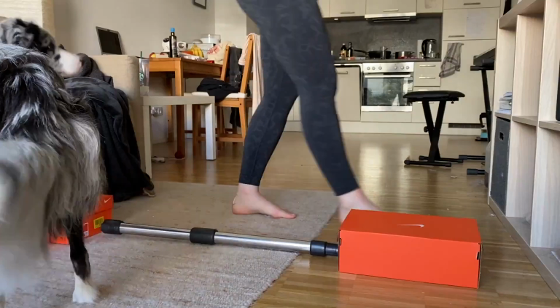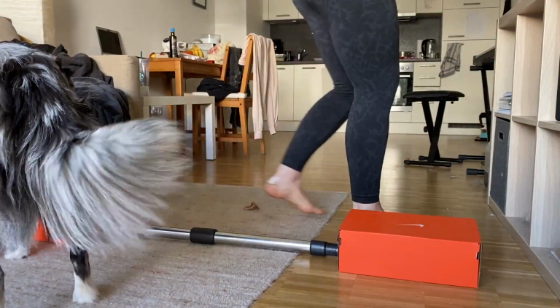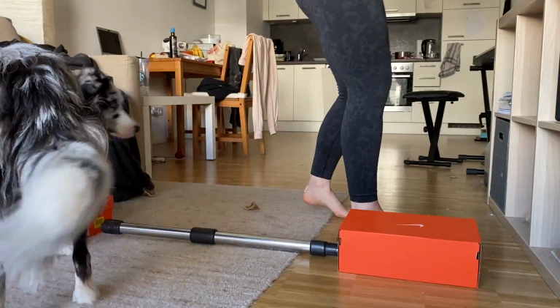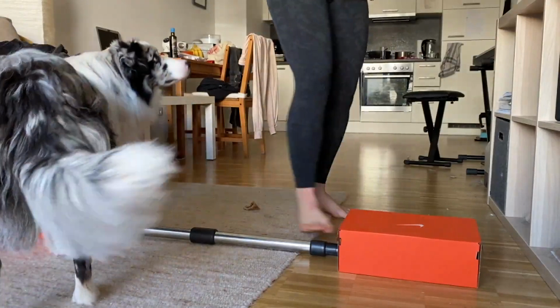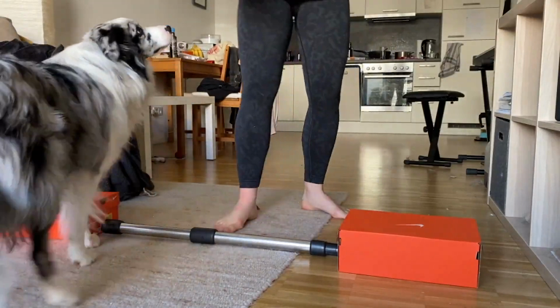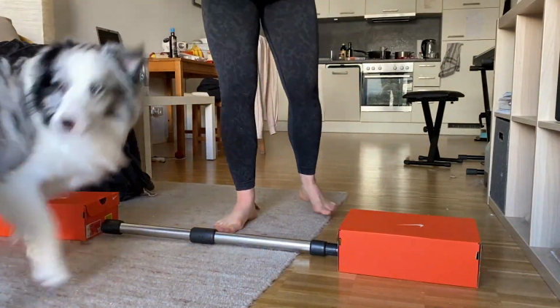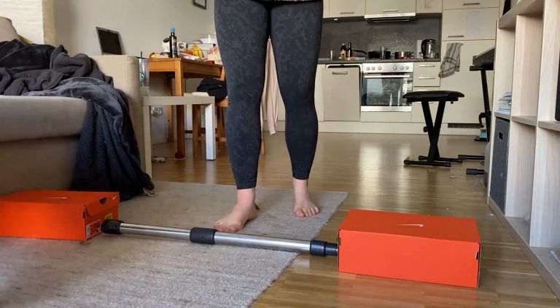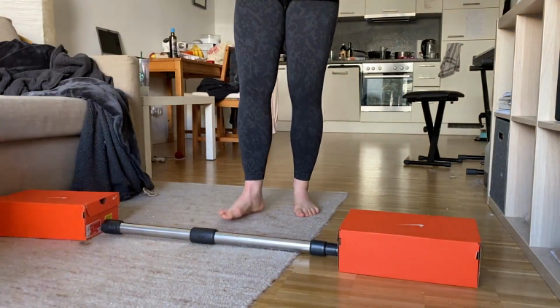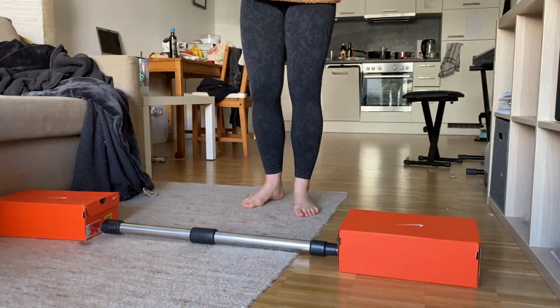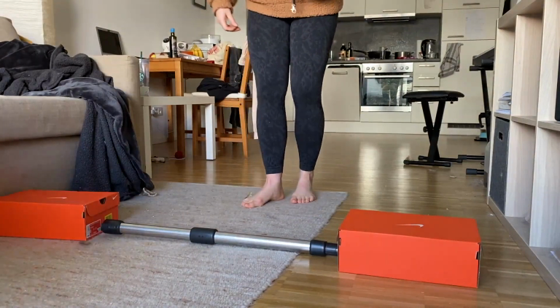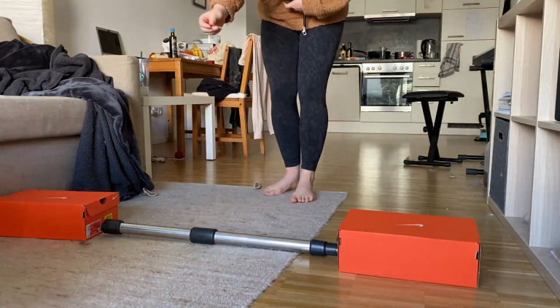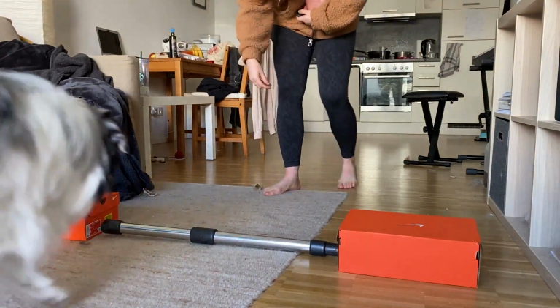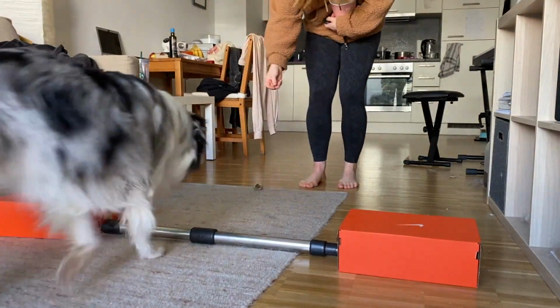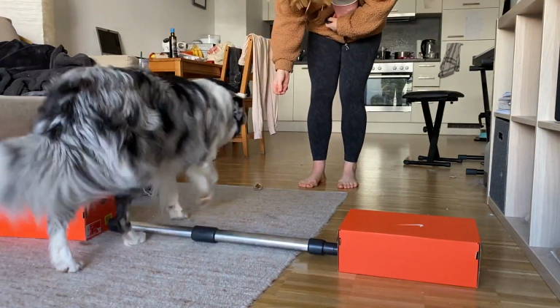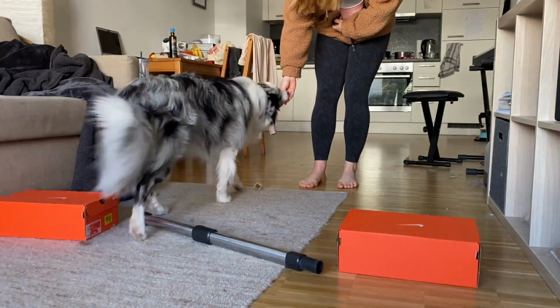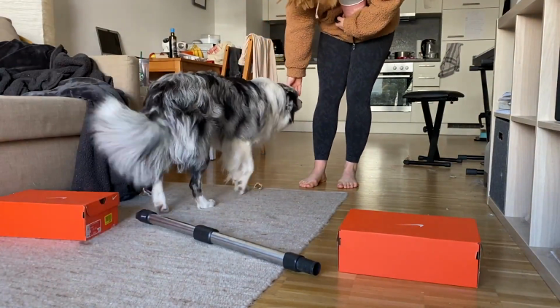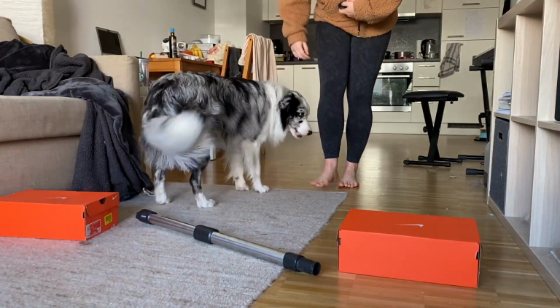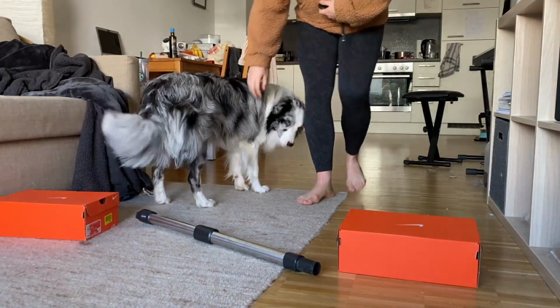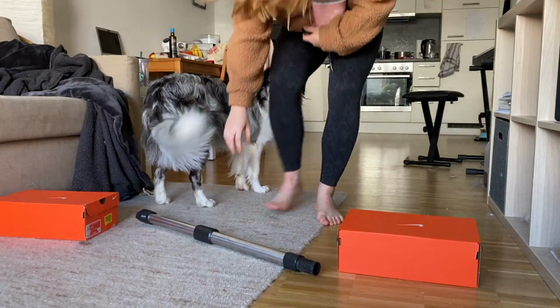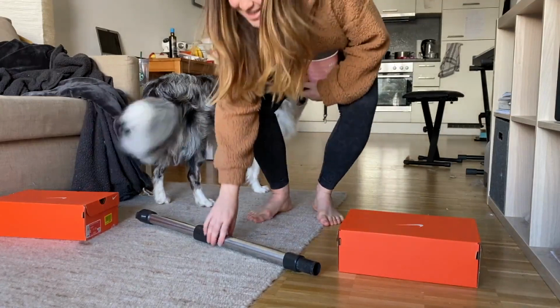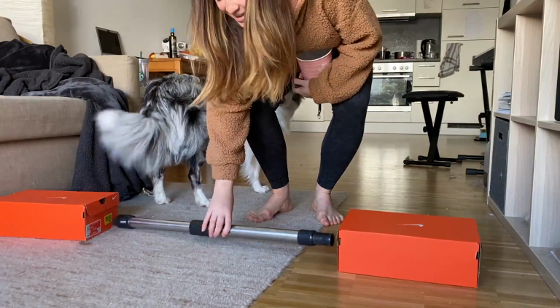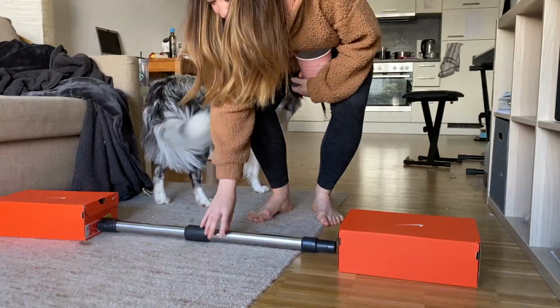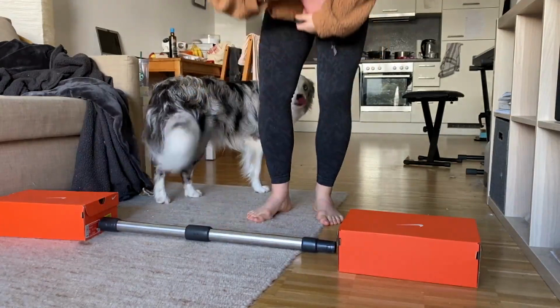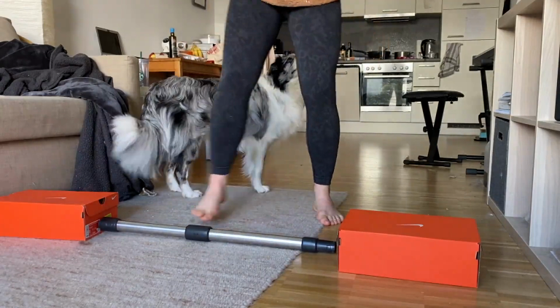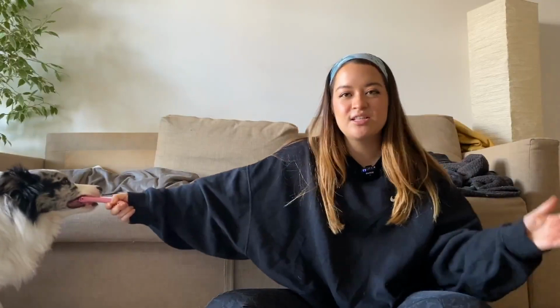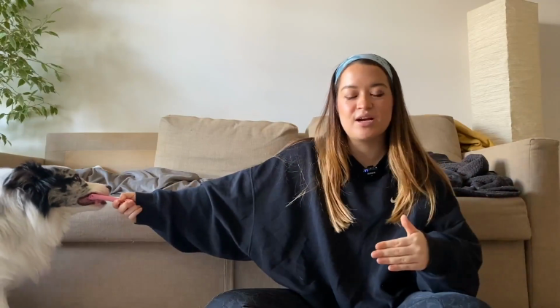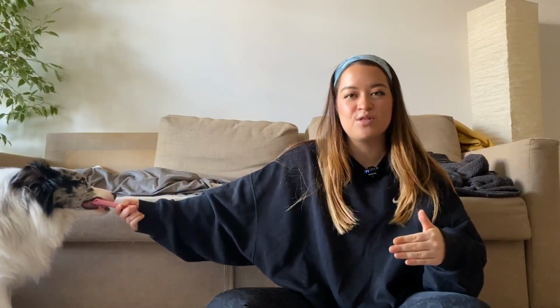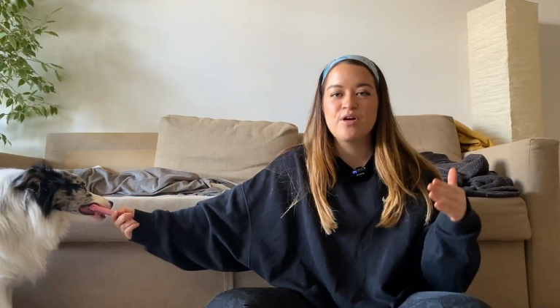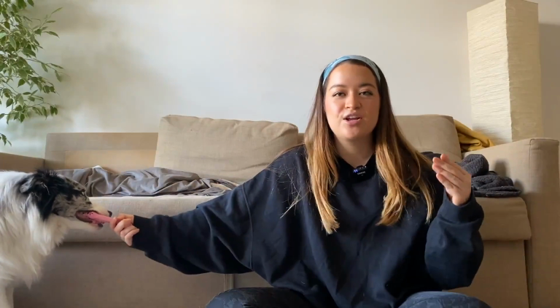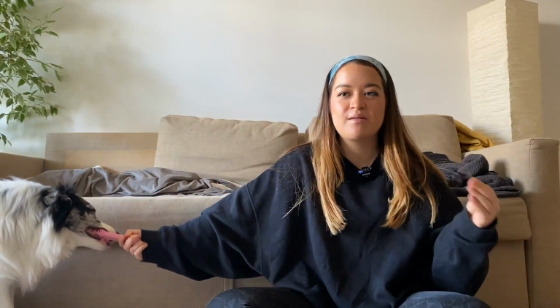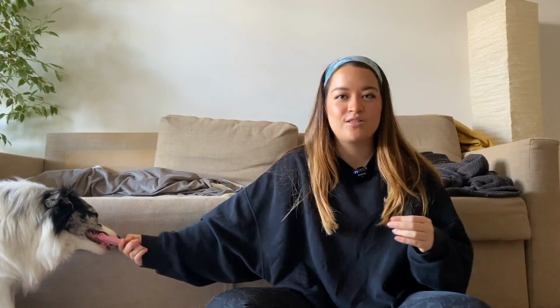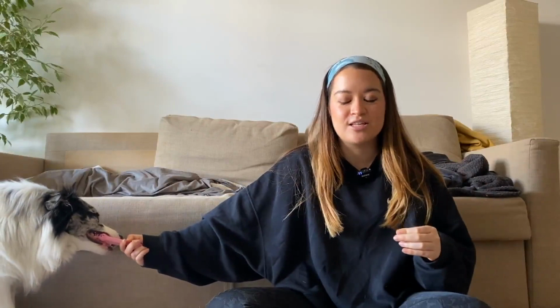First you're just going to lay the pole on the floor as you see here, and you're just going to encourage your dog to step over it while saying the word 'jump.' At first your dog might hit into the pole — that's fine. As long as they go directly over the pole, you're going to click and reward on the other side.